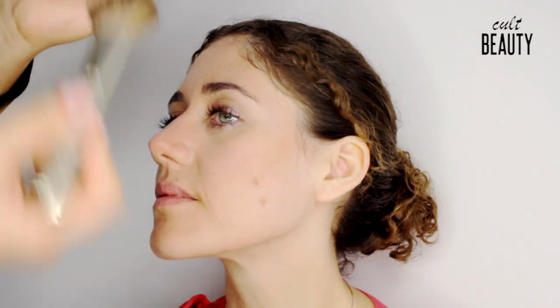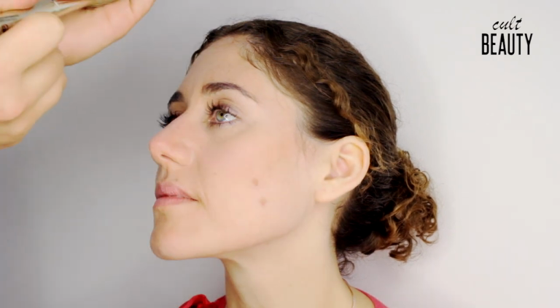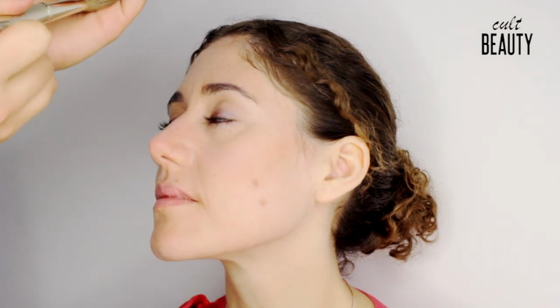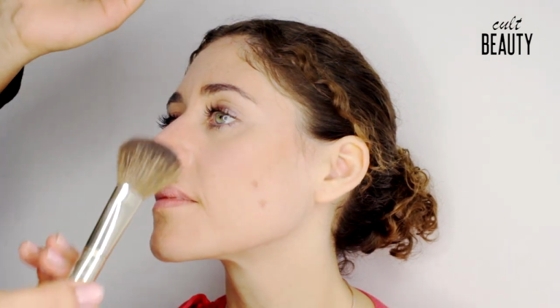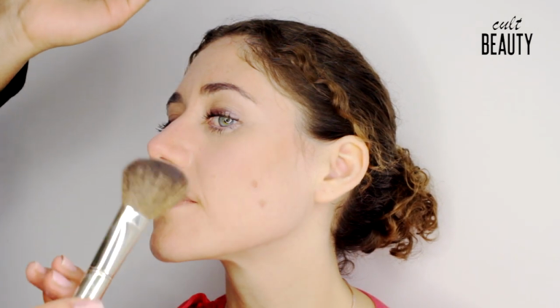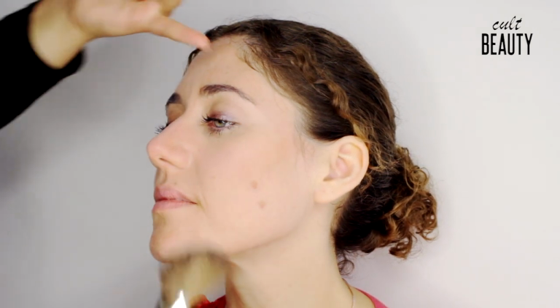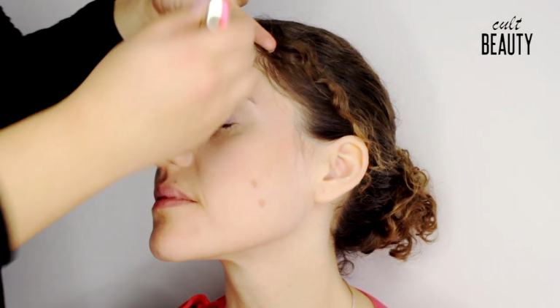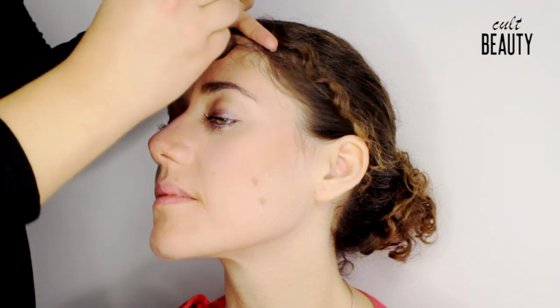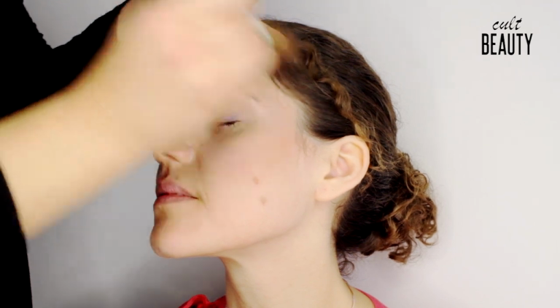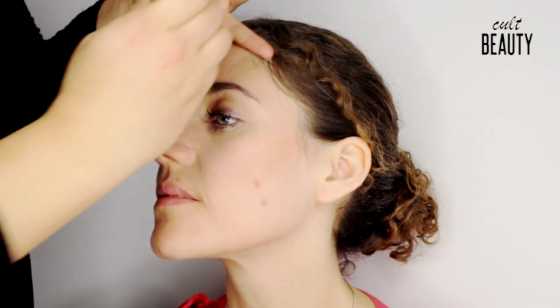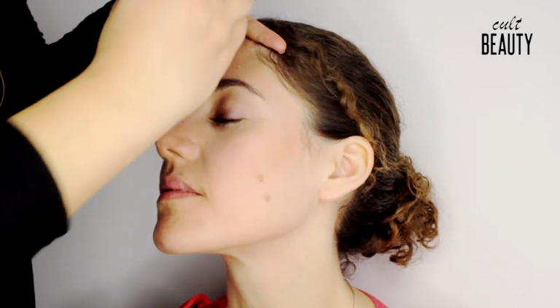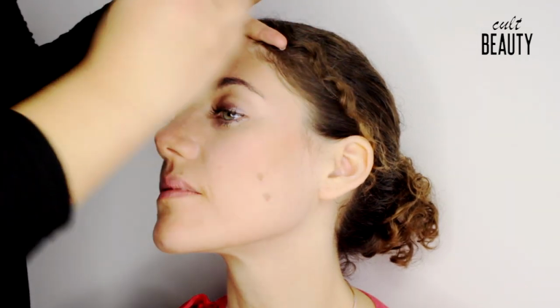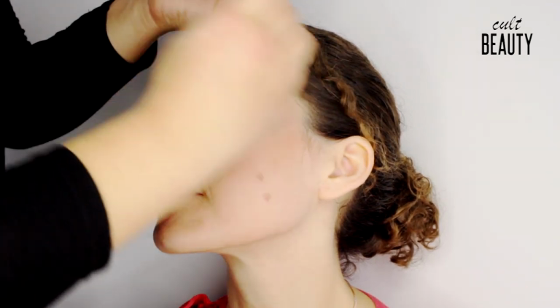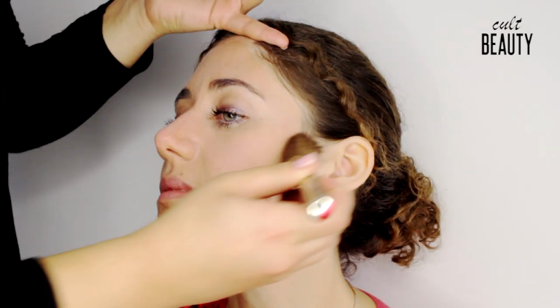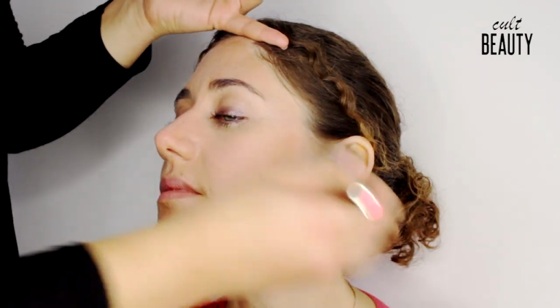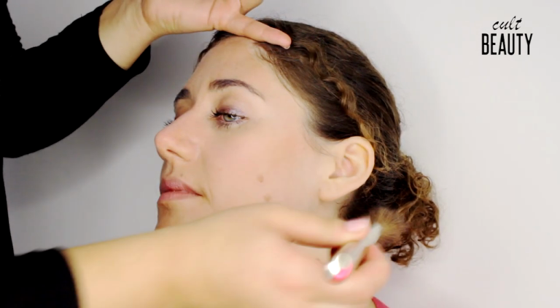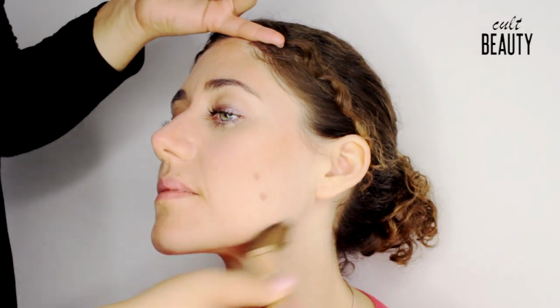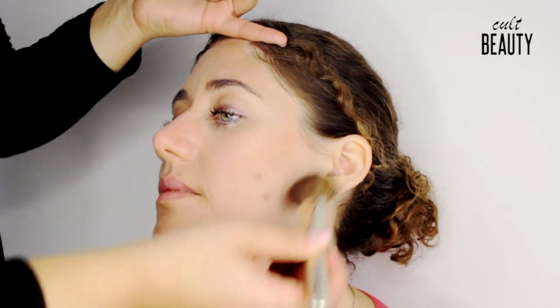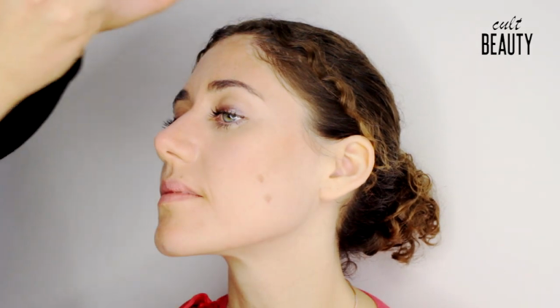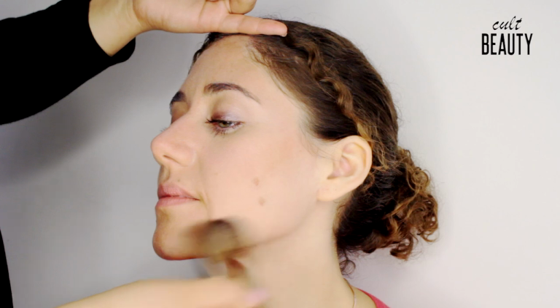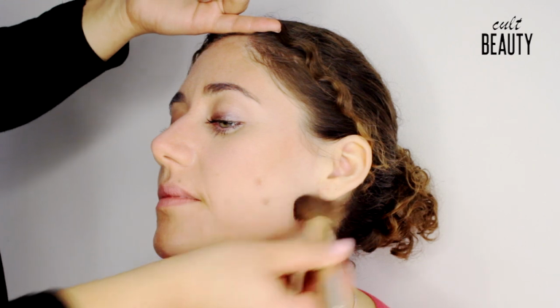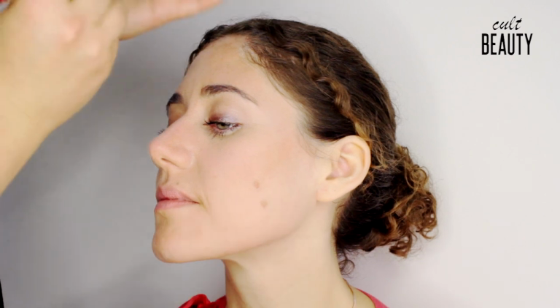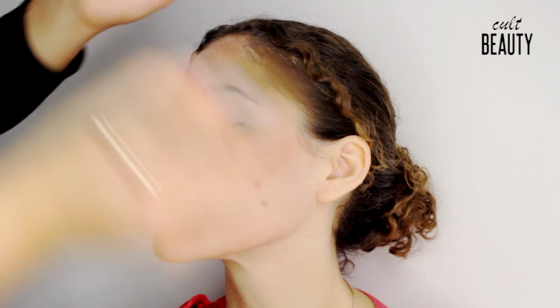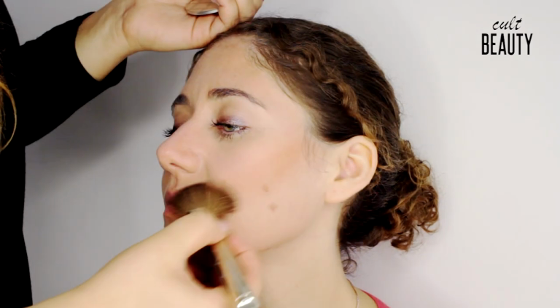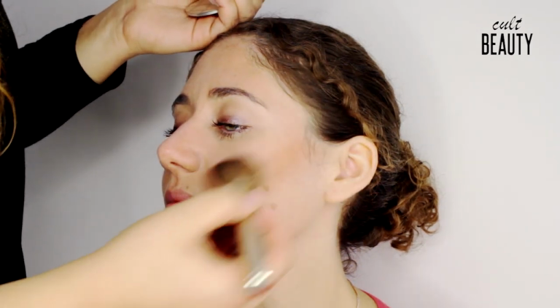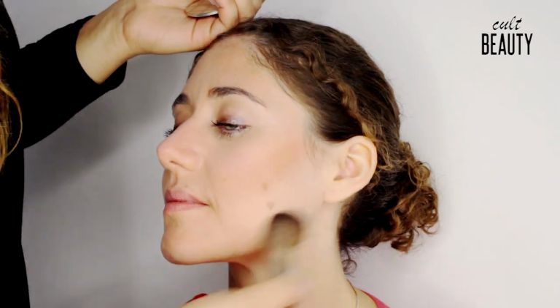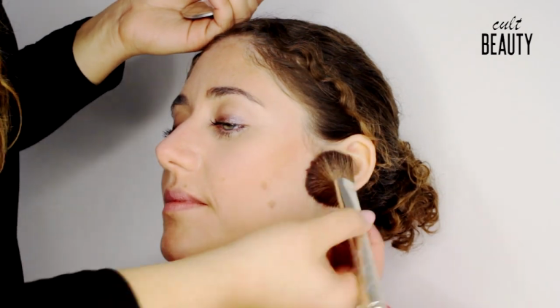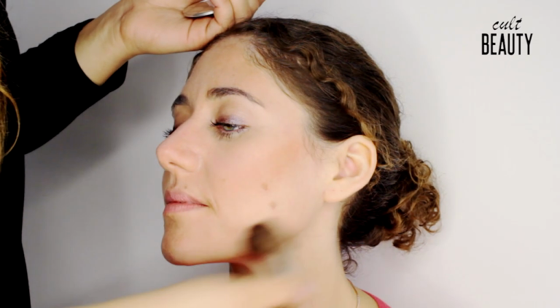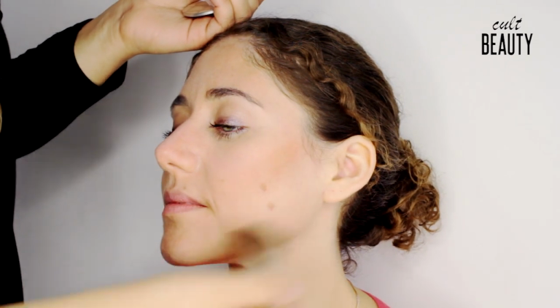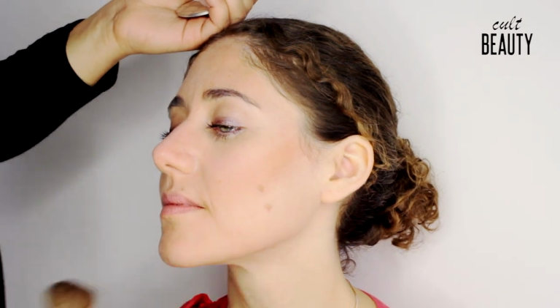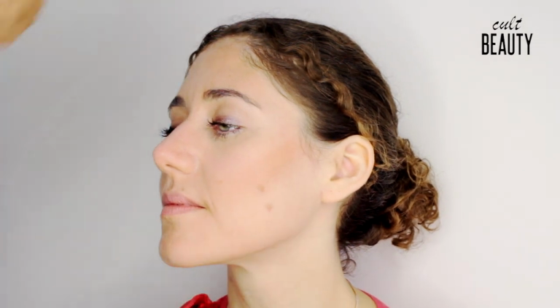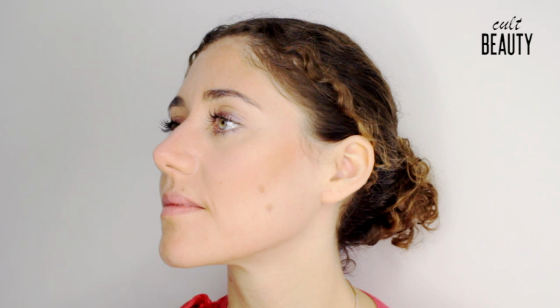With the brush, you also want to apply the darker shade around the hairline, which will create a nice soft focus almost in the shape of a three. I'm blending along the jawline. Build it up depending on what kind of look you want, either day or night.